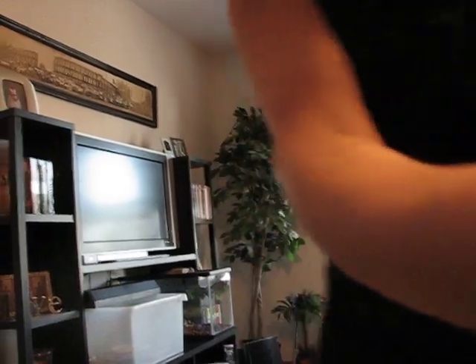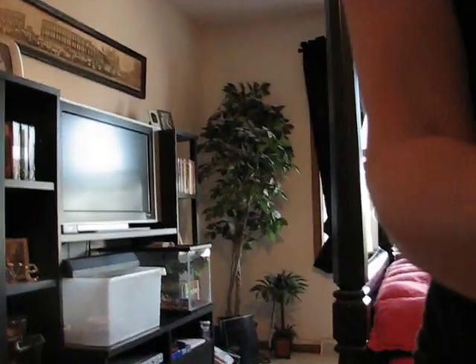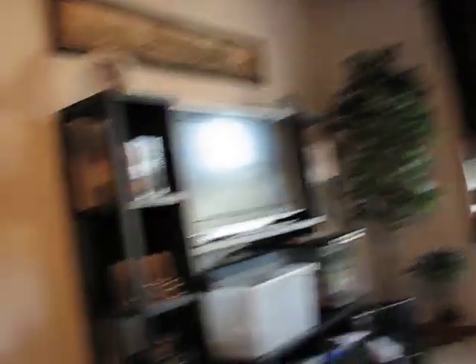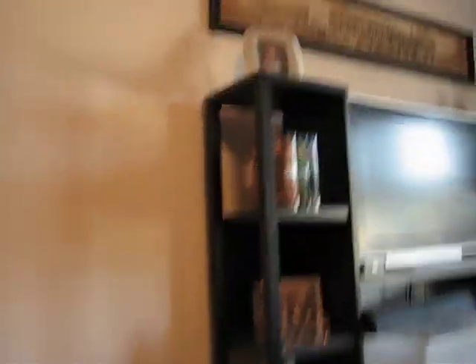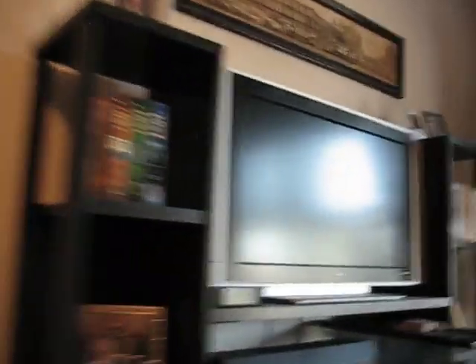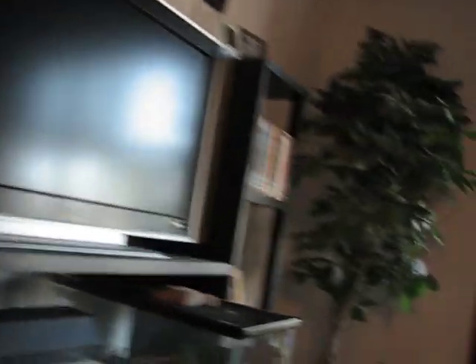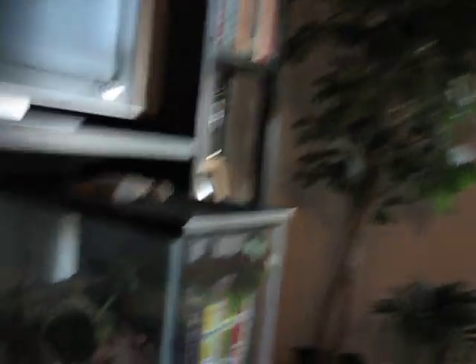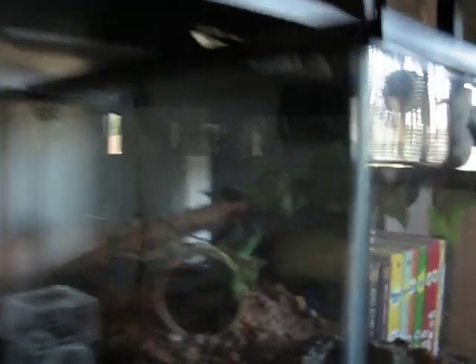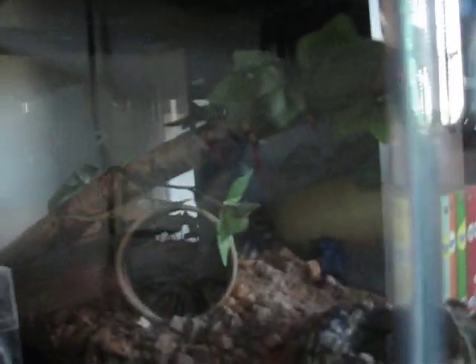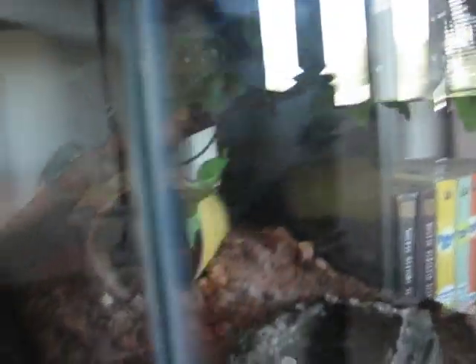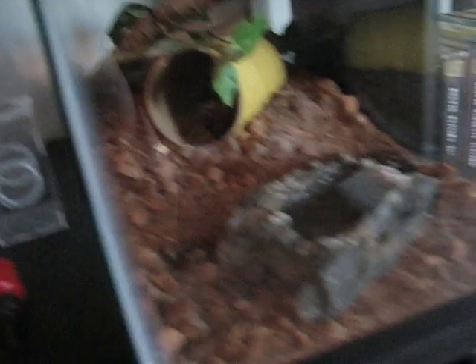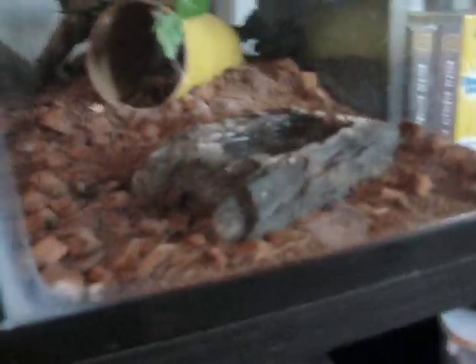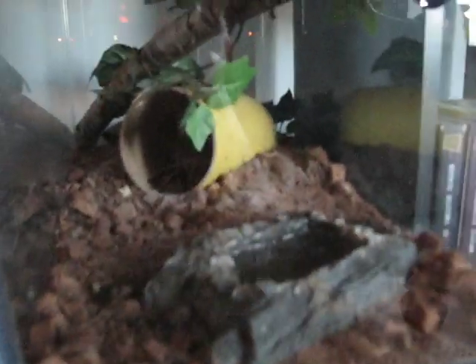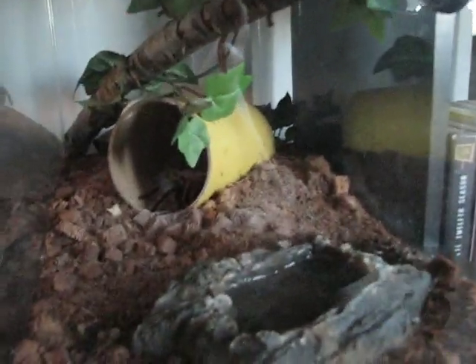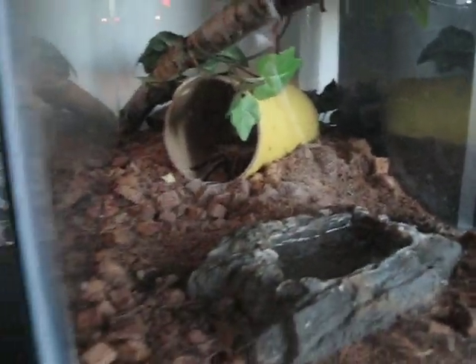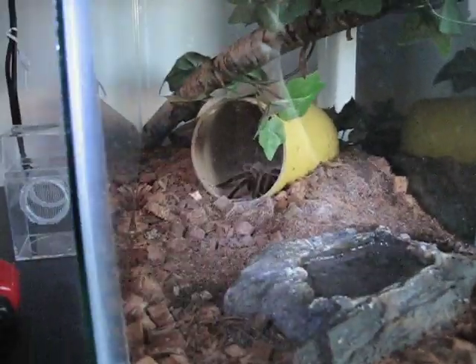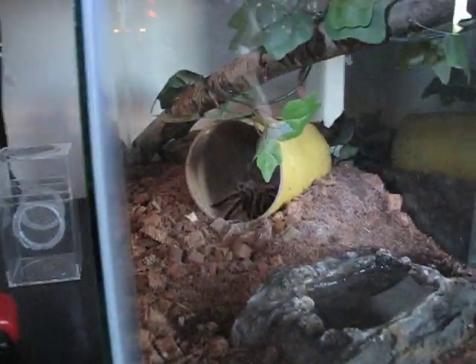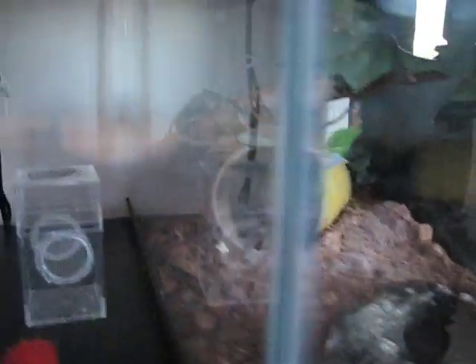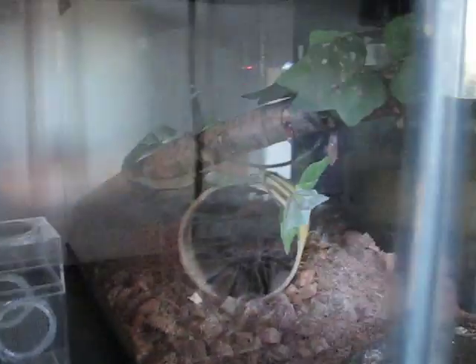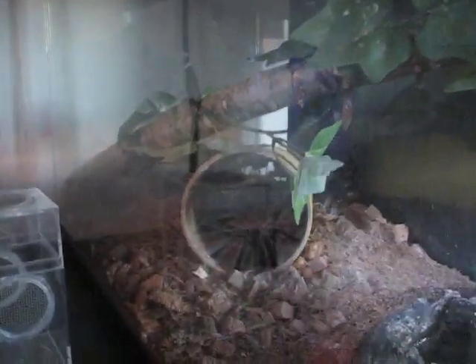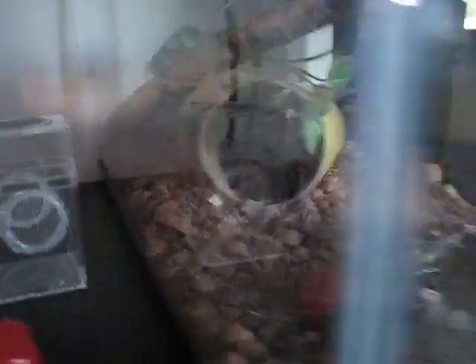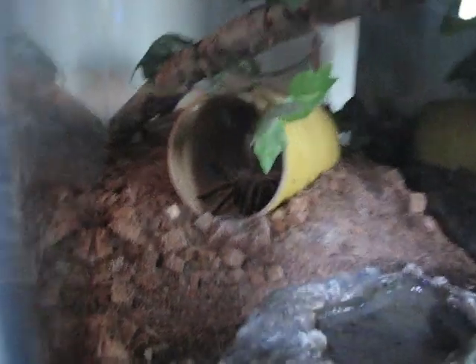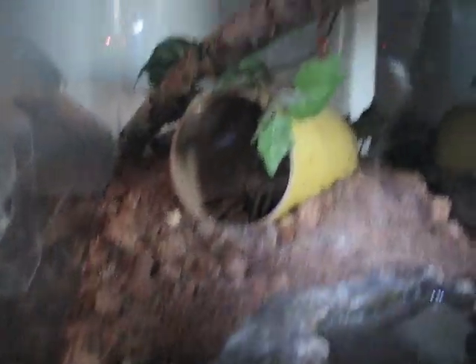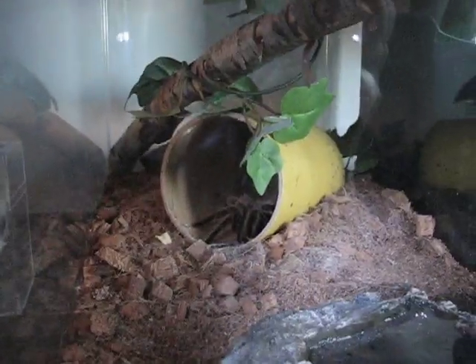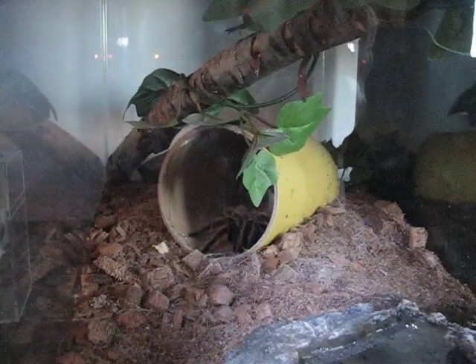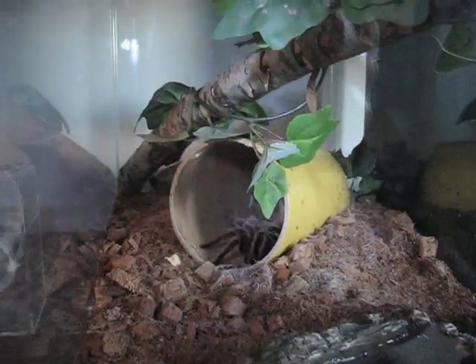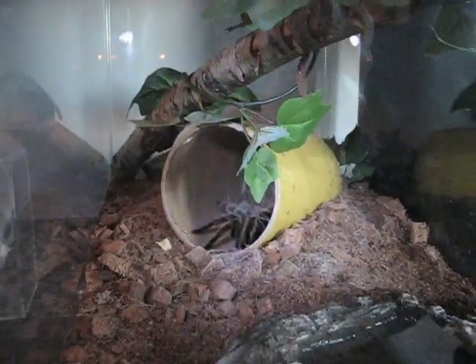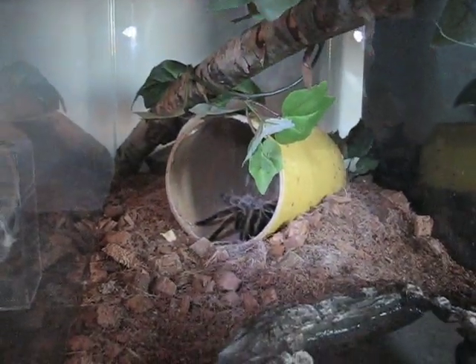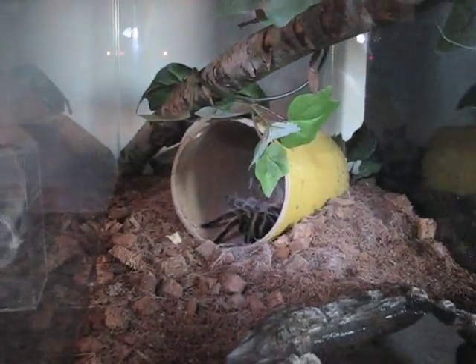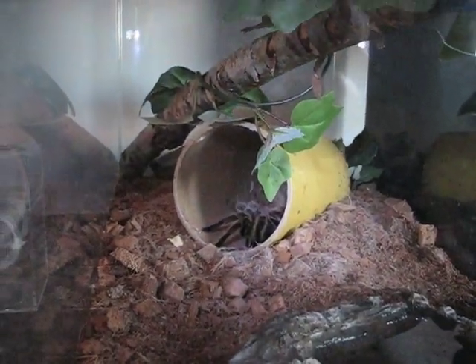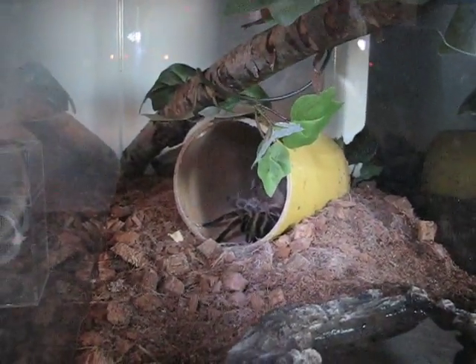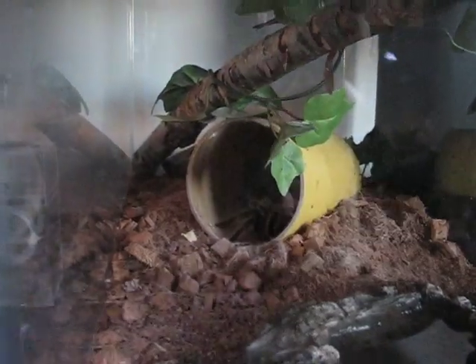These are my other spiders I've got. This is my rose hair down in here — I don't know if you can really see her much. She's hiding out back there in her hide. I've had her about three years now.